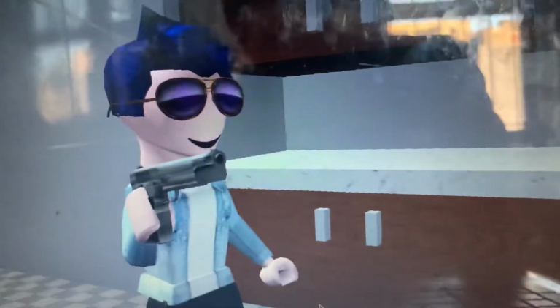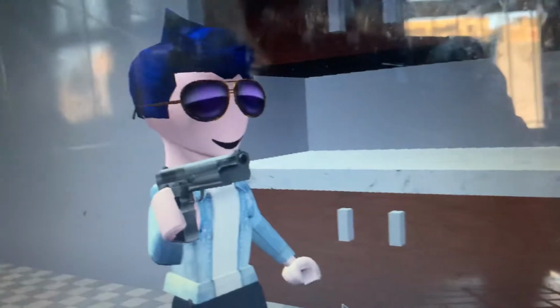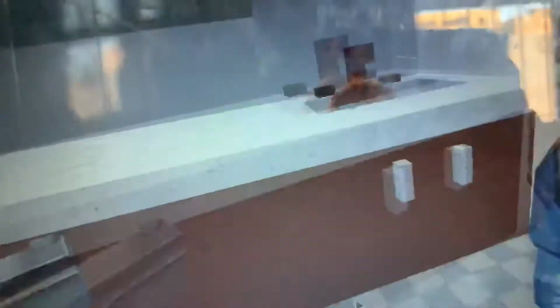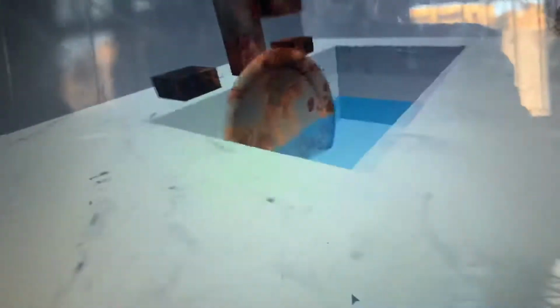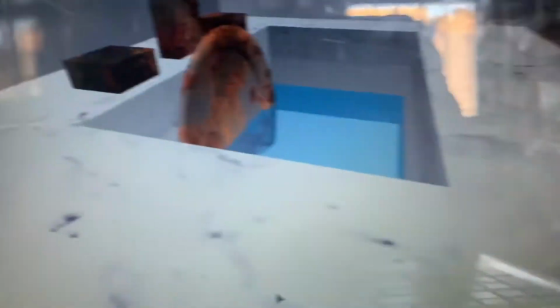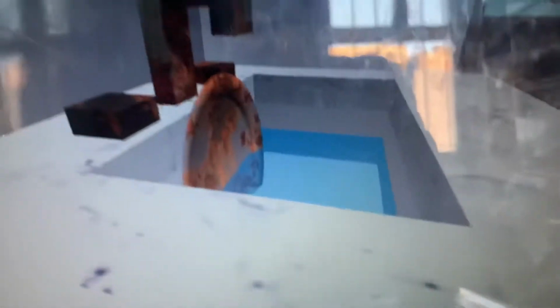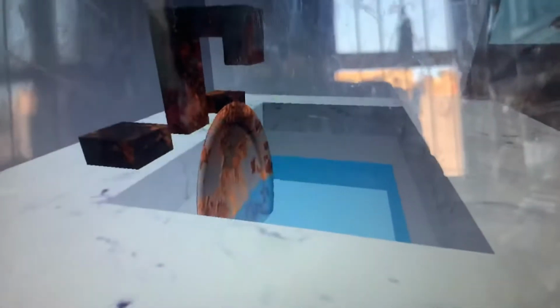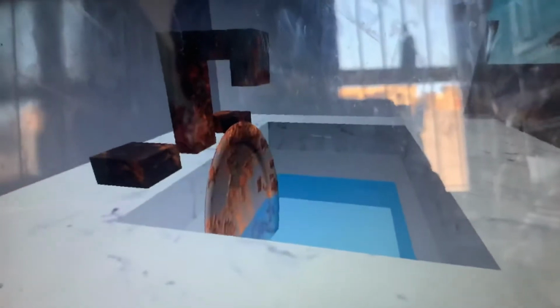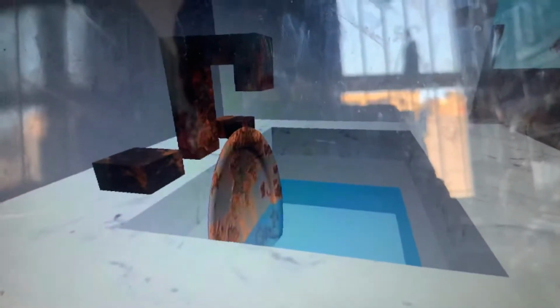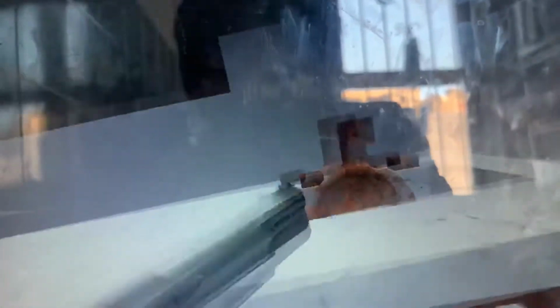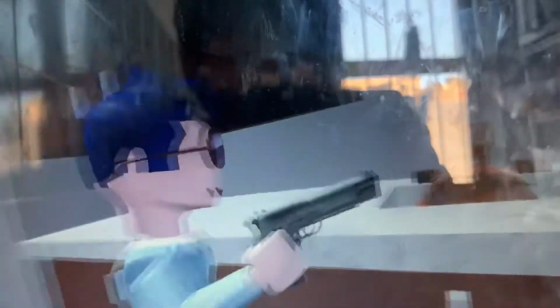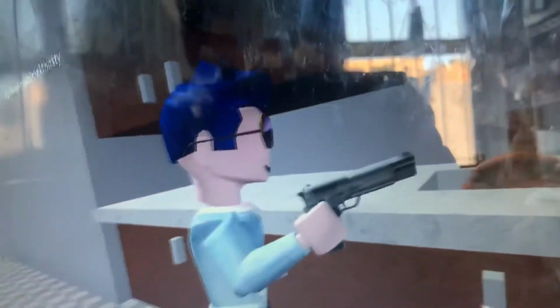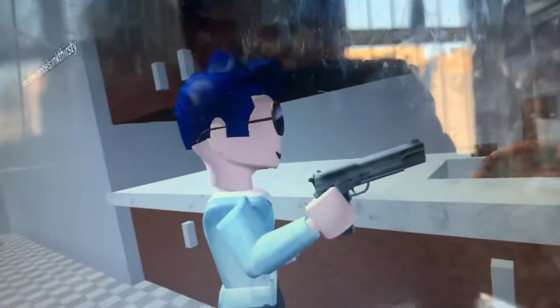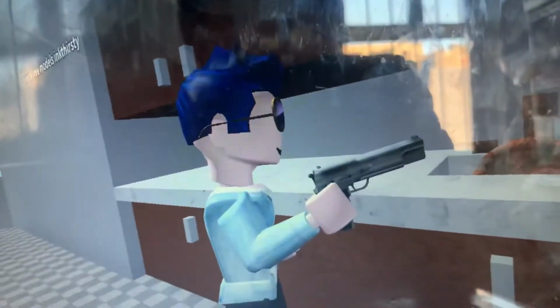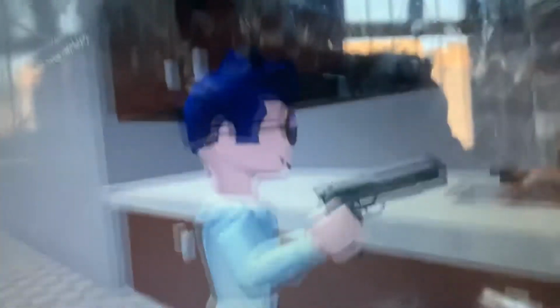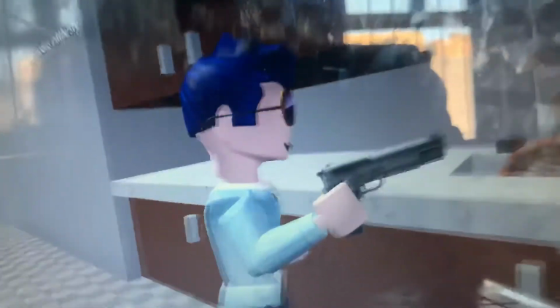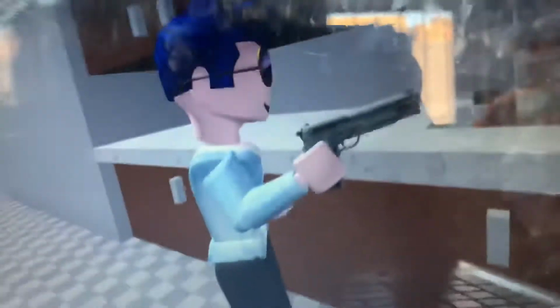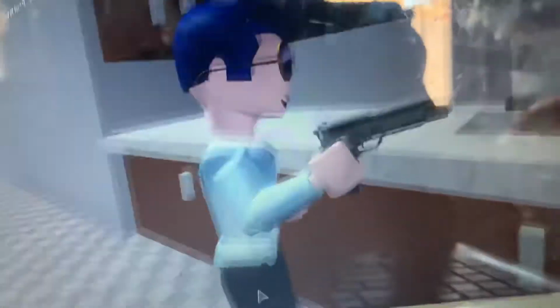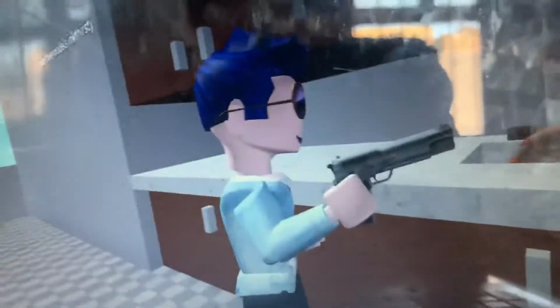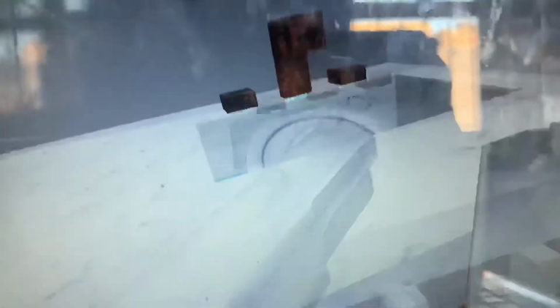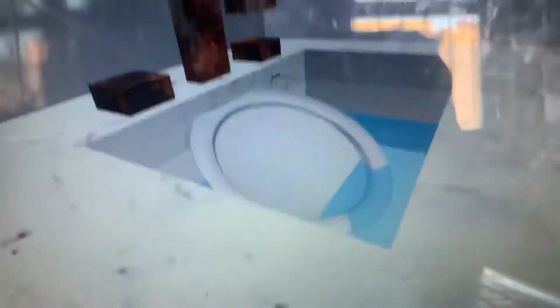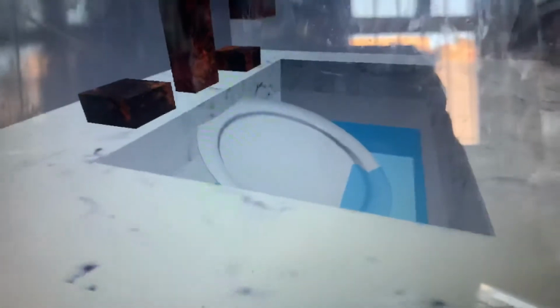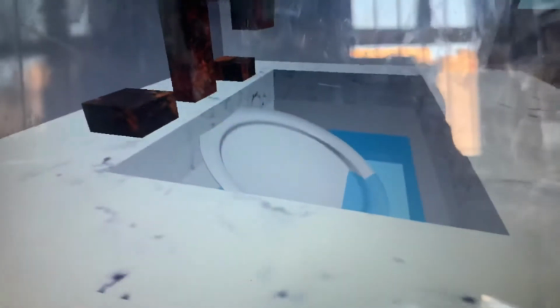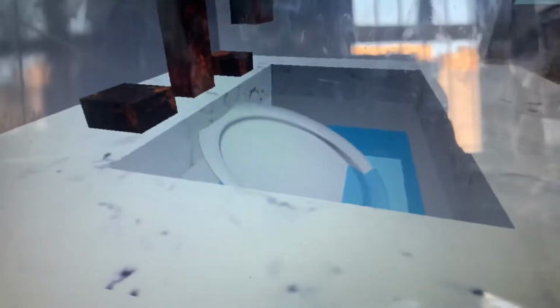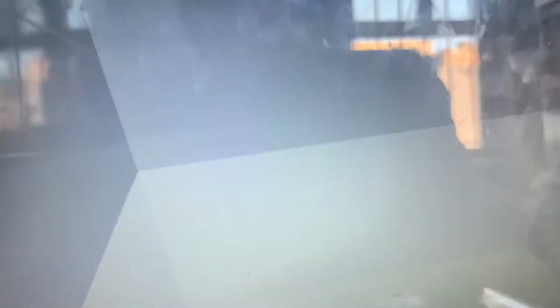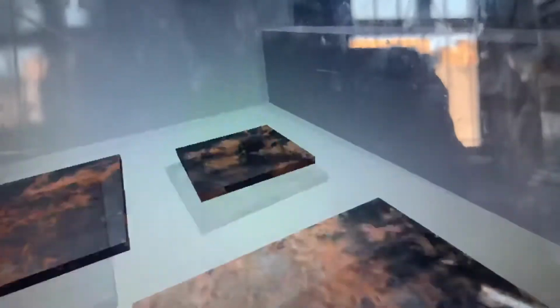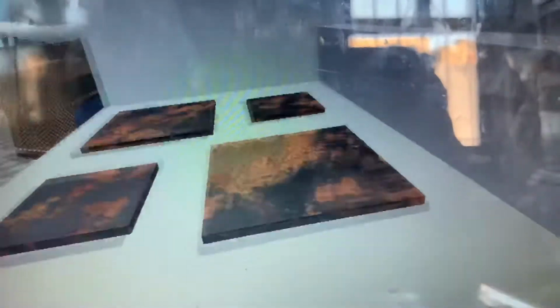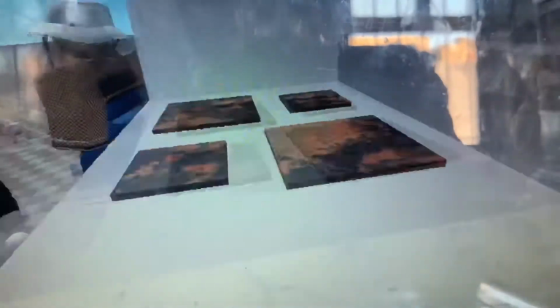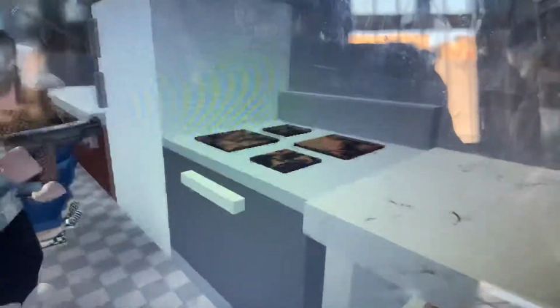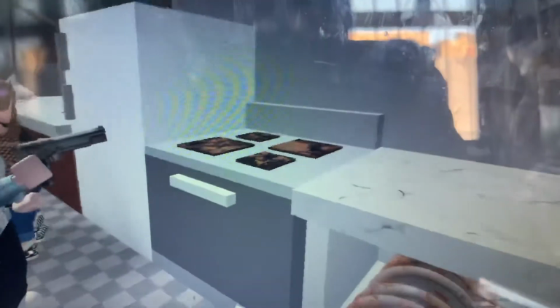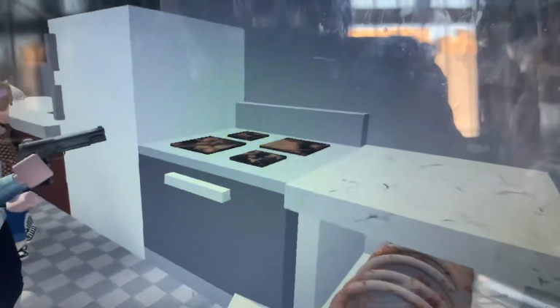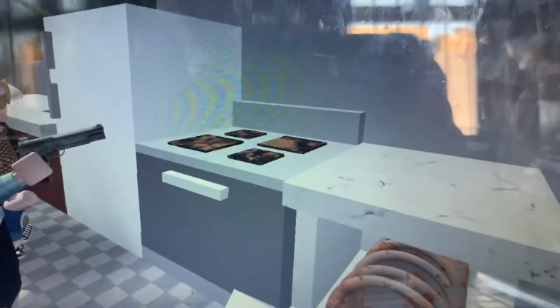This sink is filthy, but just three shots from Kitchen Gun... and it sparkles like new. Look how it cleans this greasy hob!